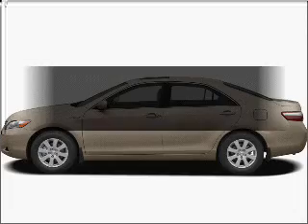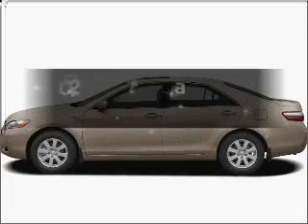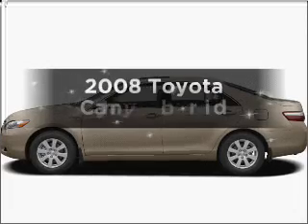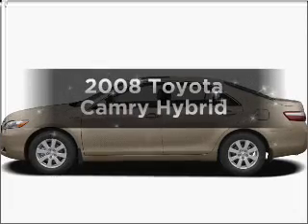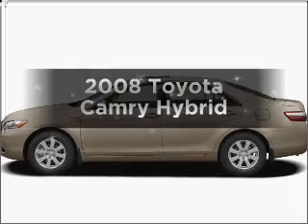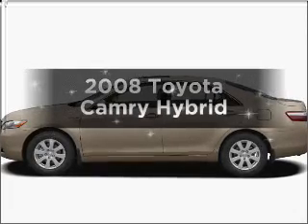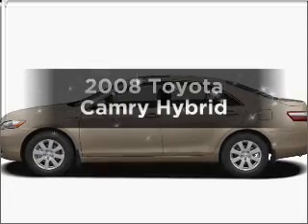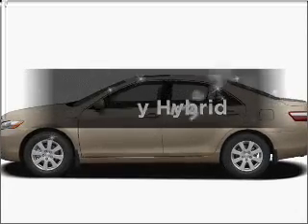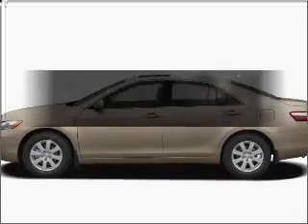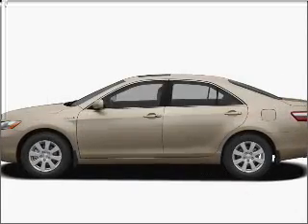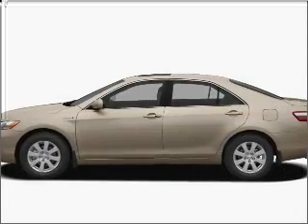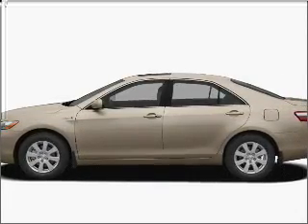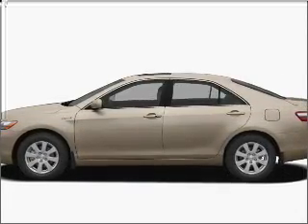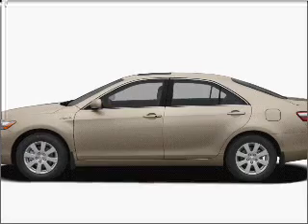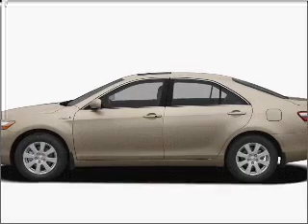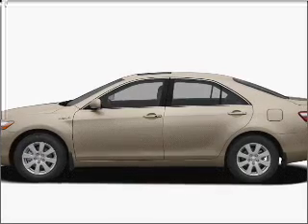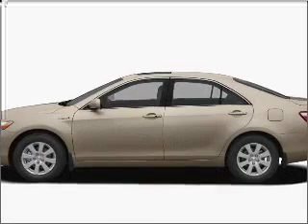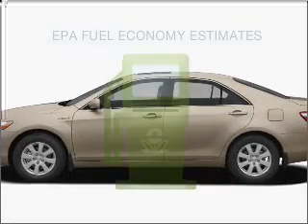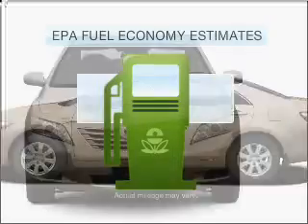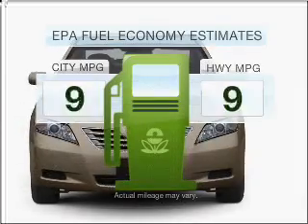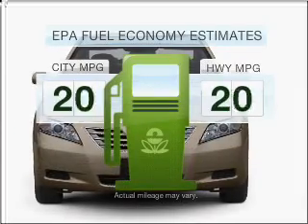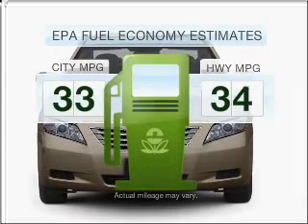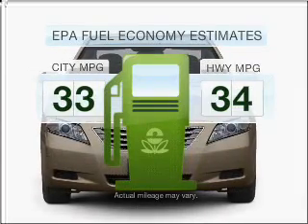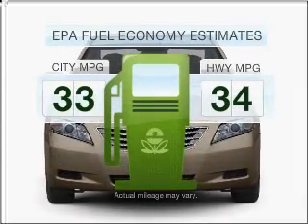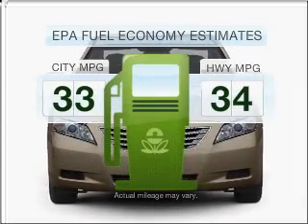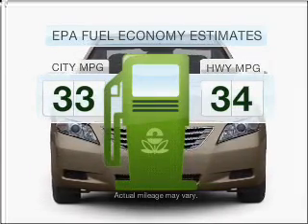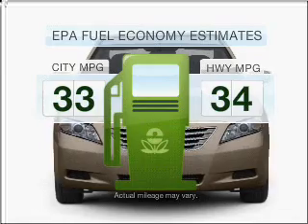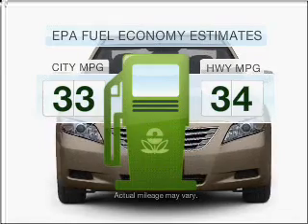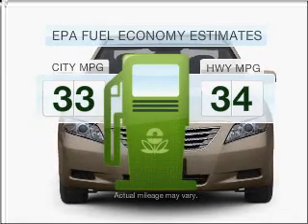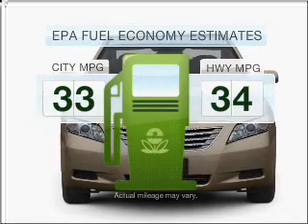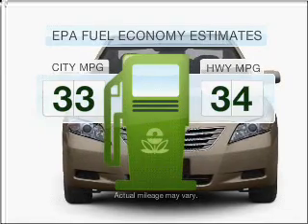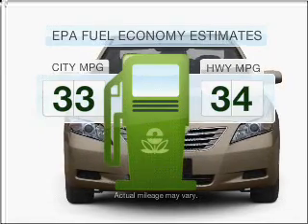Imagine yourself in this 2008 Toyota Camry. If you're looking for an automobile with great attributes, look no further. Low emissions and the good fuel economy offered in this vehicle are important to you and to the environment.